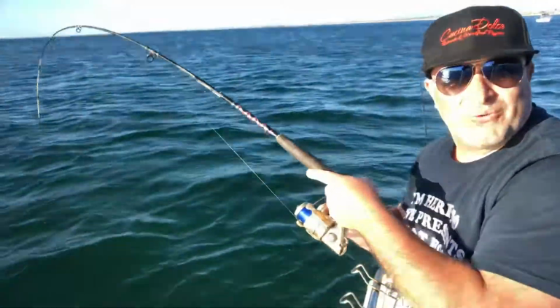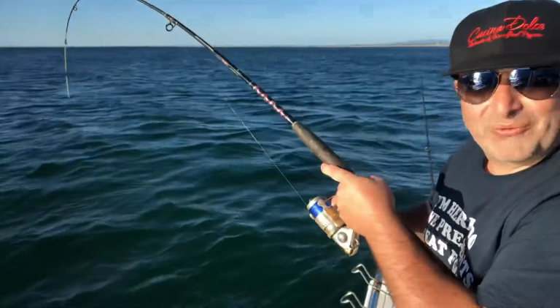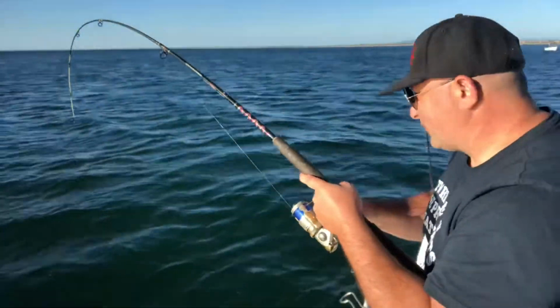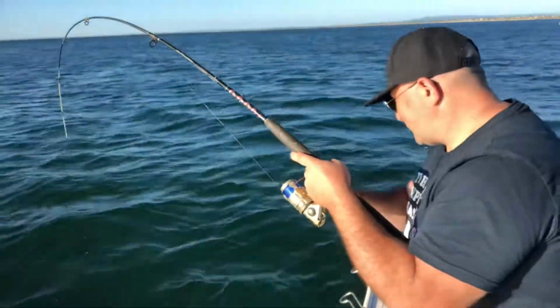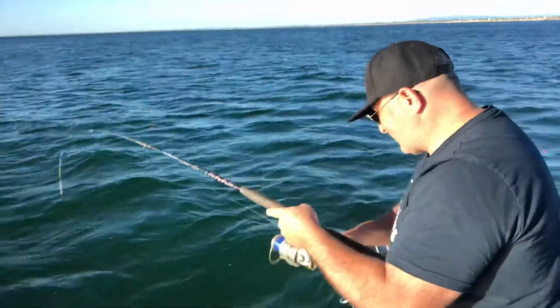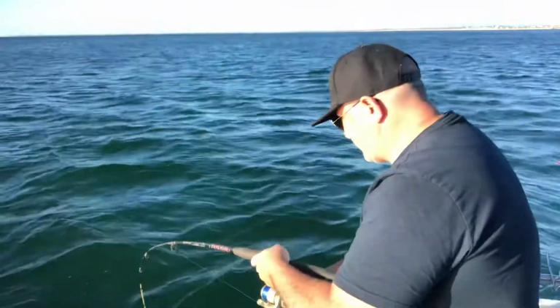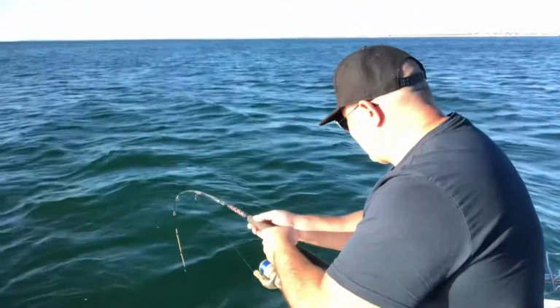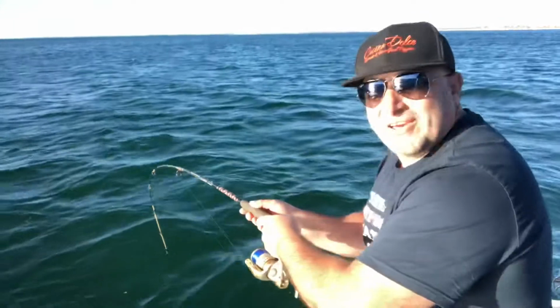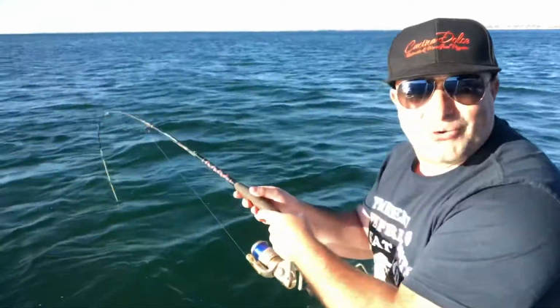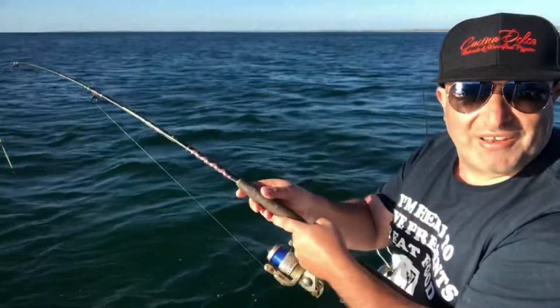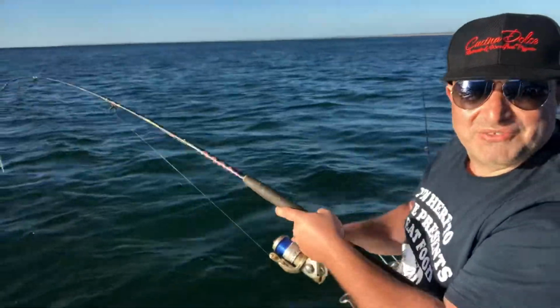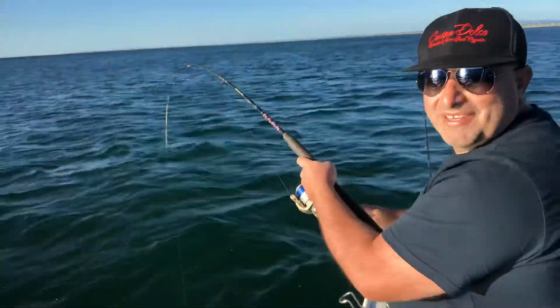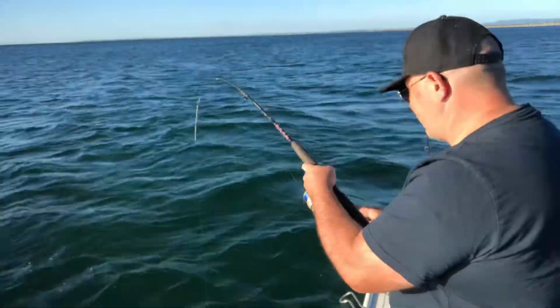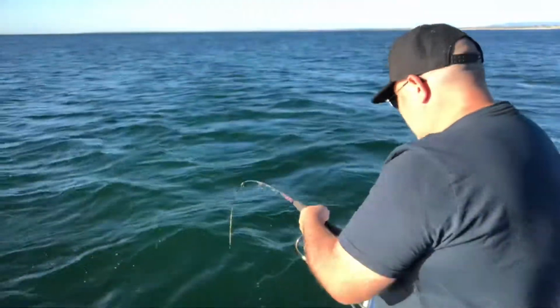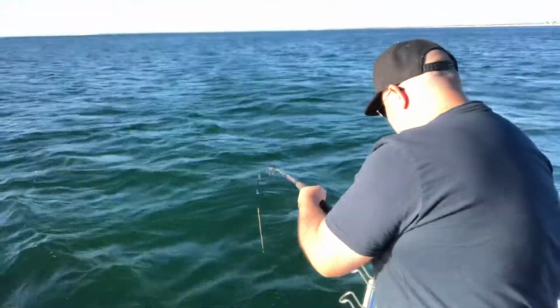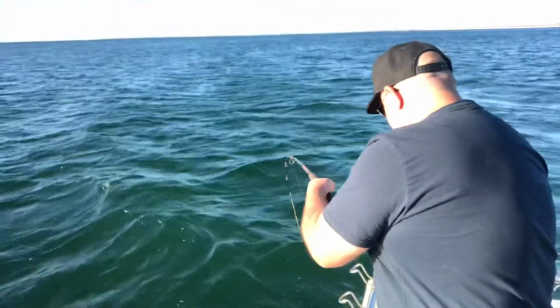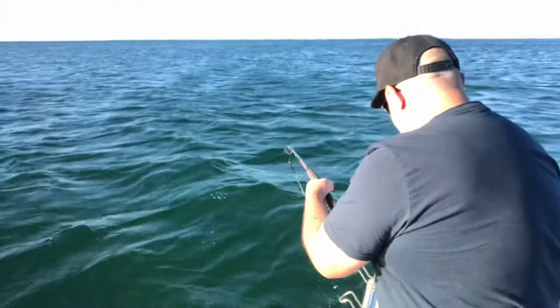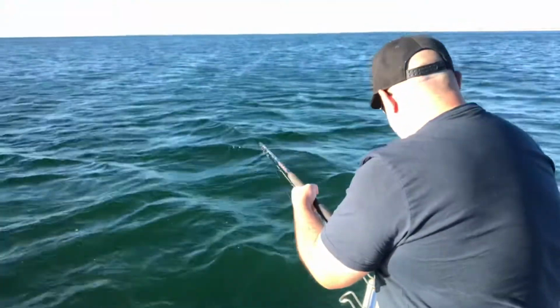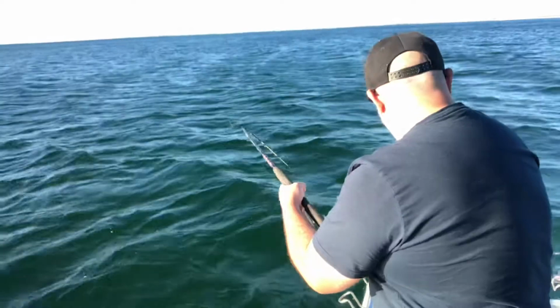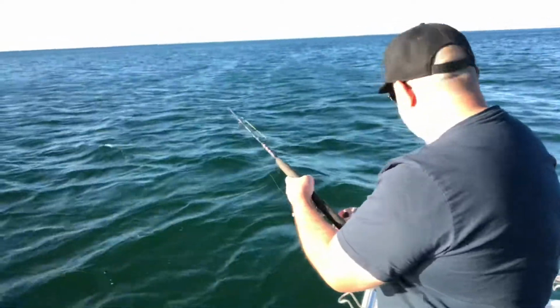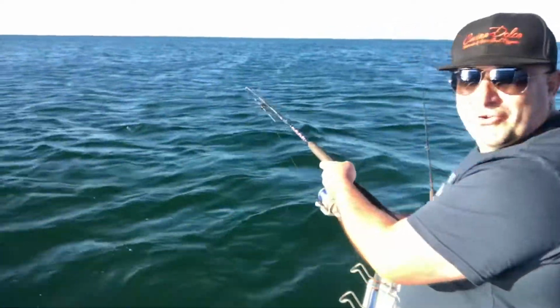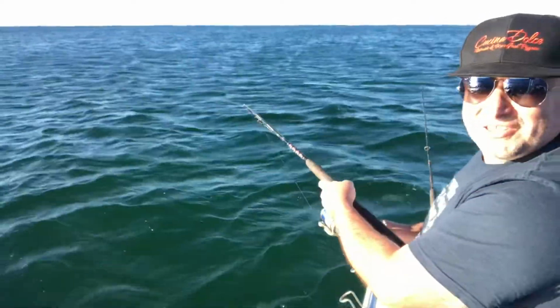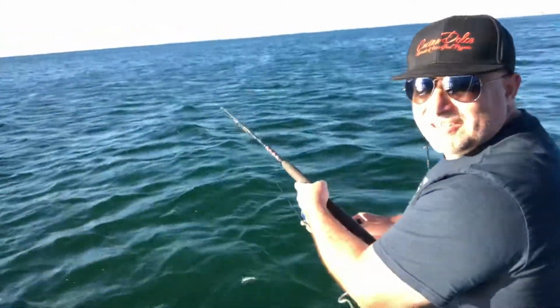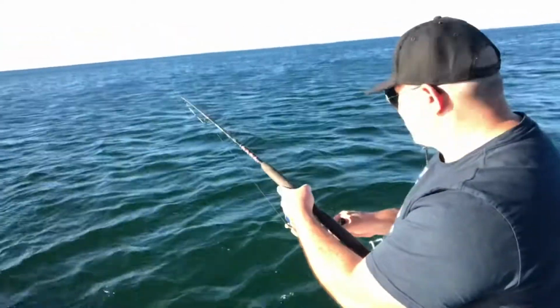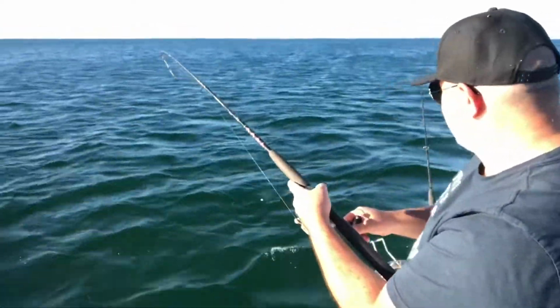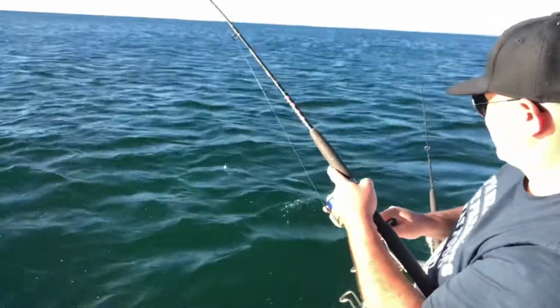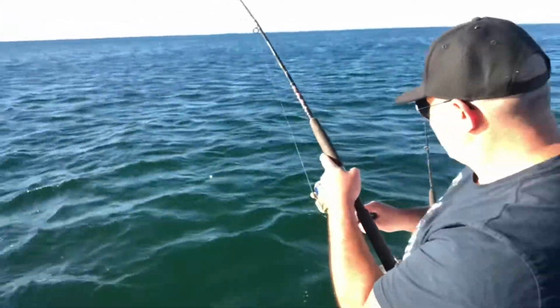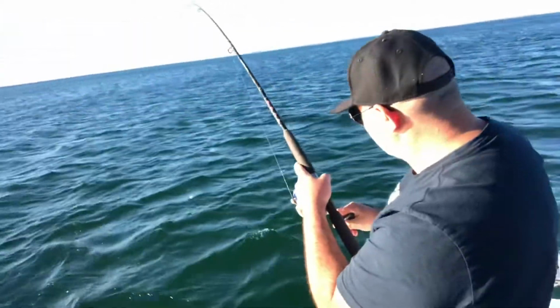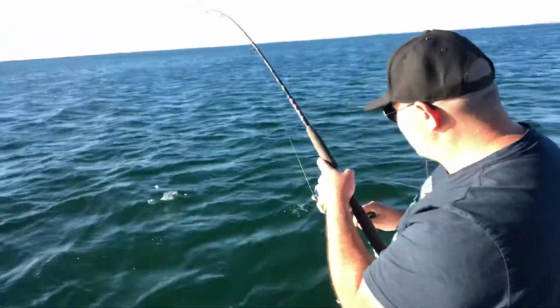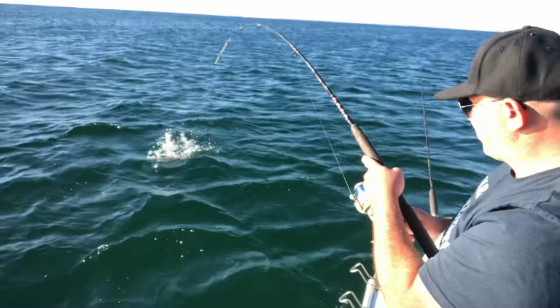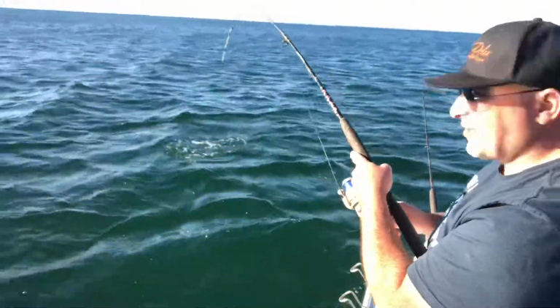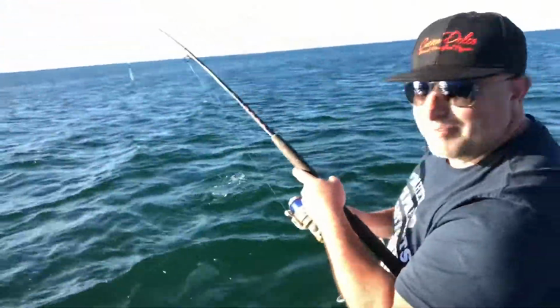Welcome back to Wally's World of Fishing. I'm just hooked up on a lovely little salmon here. Enjoy this beautiful little fish that we have here in the bay.